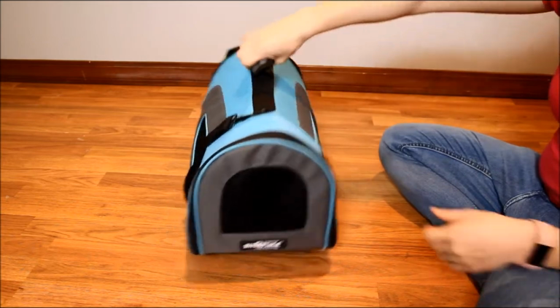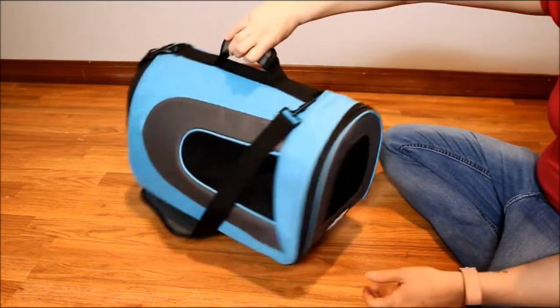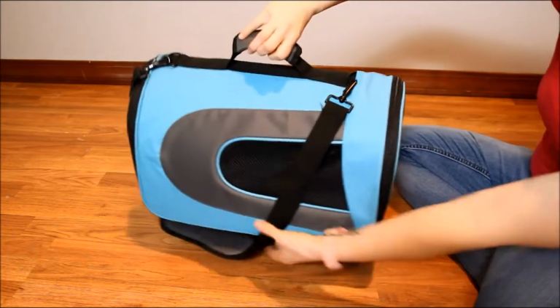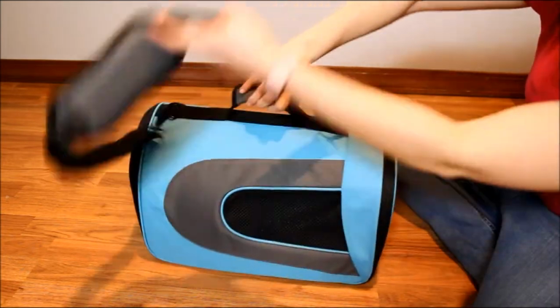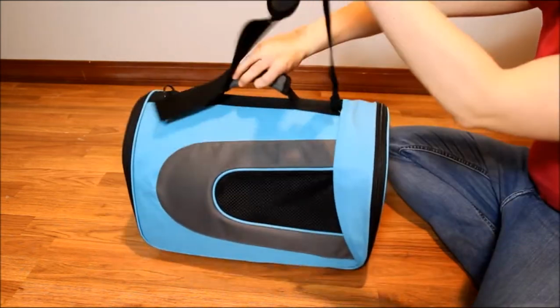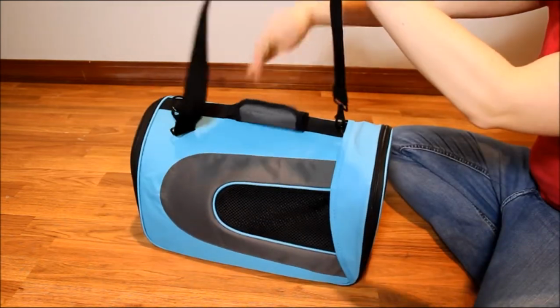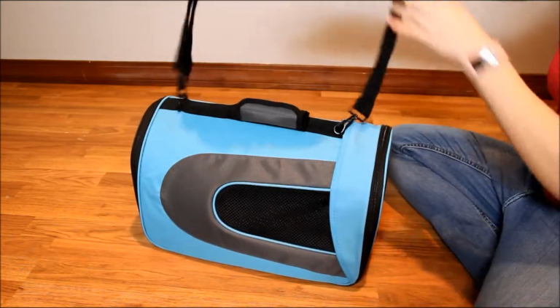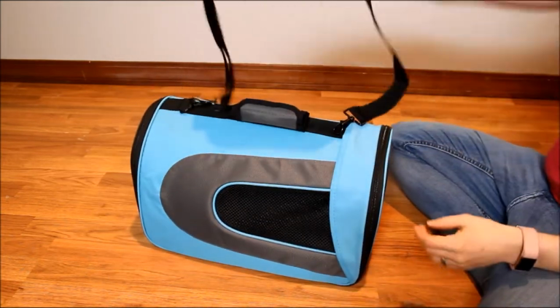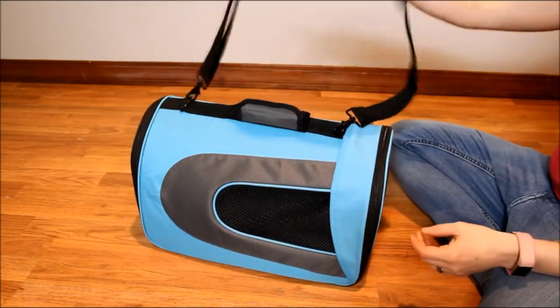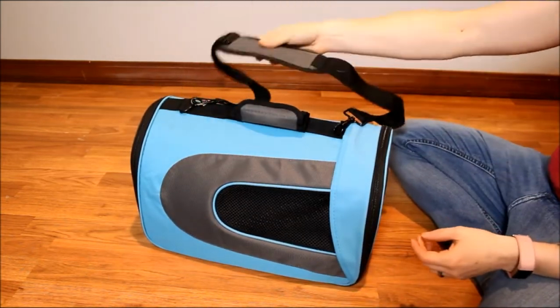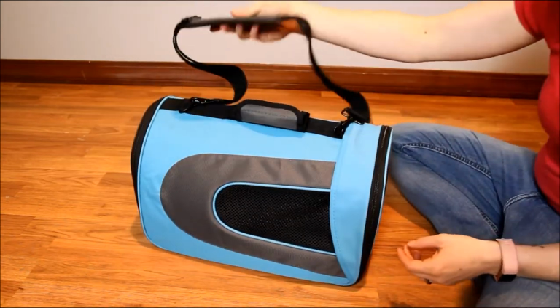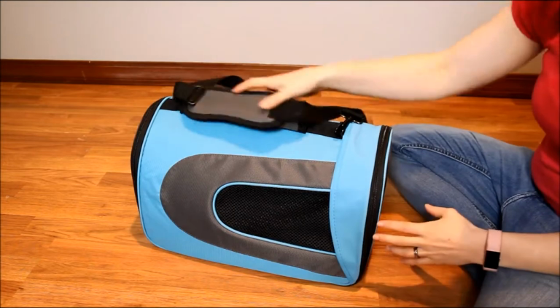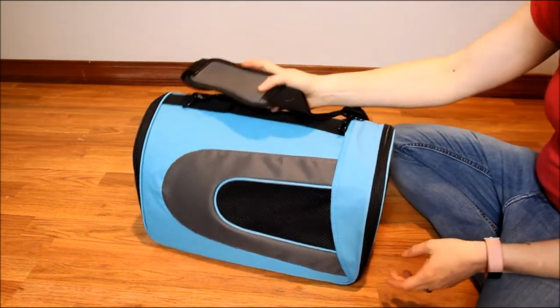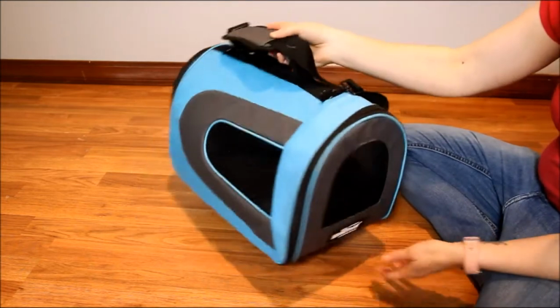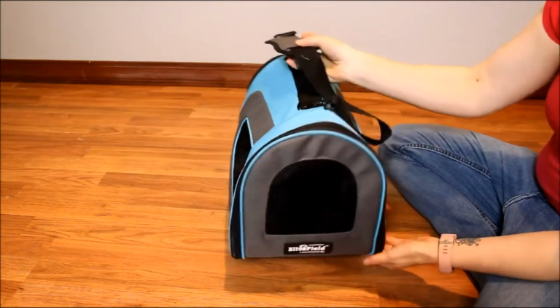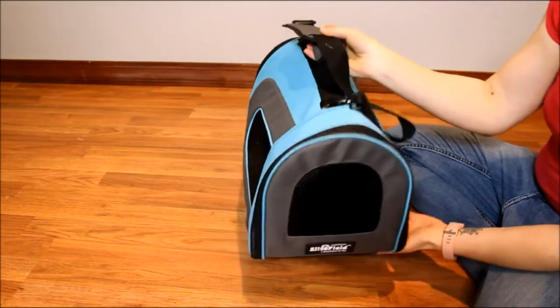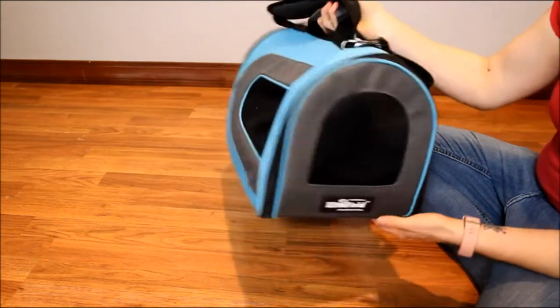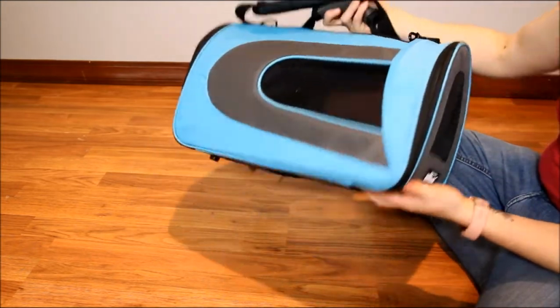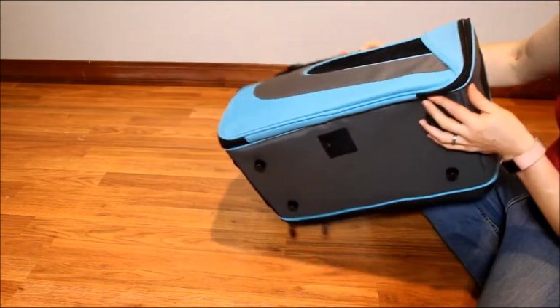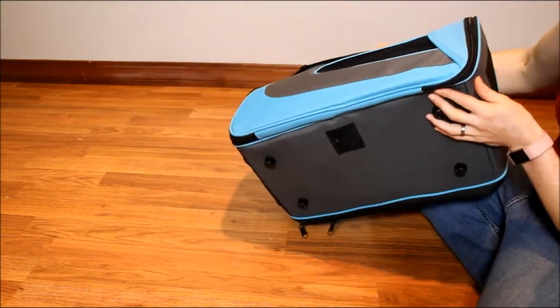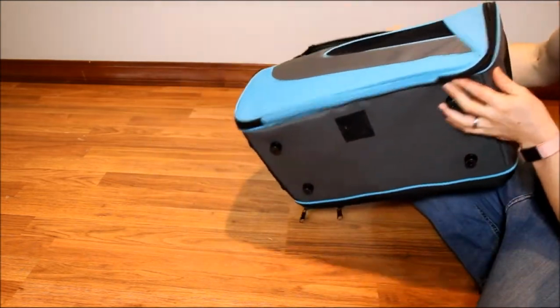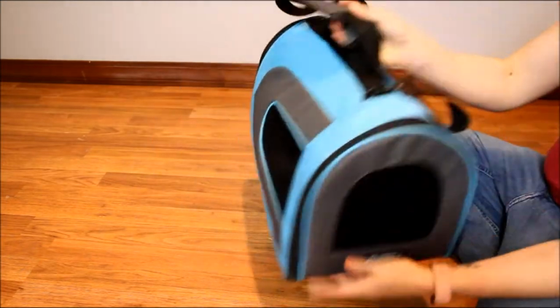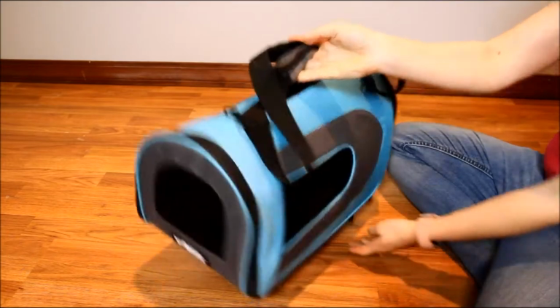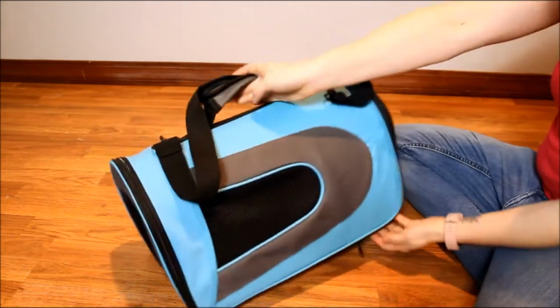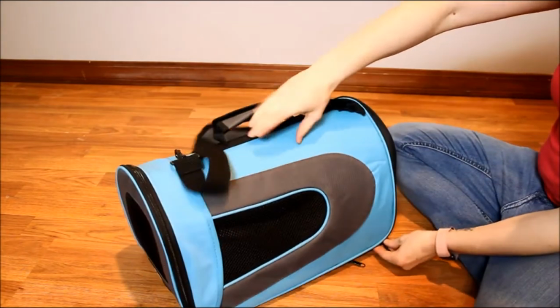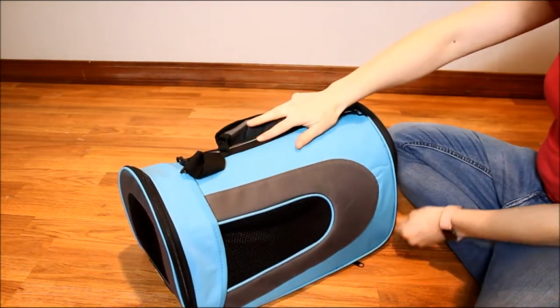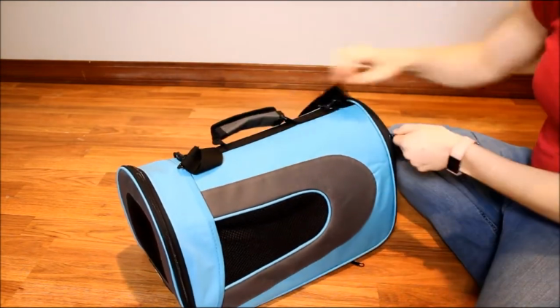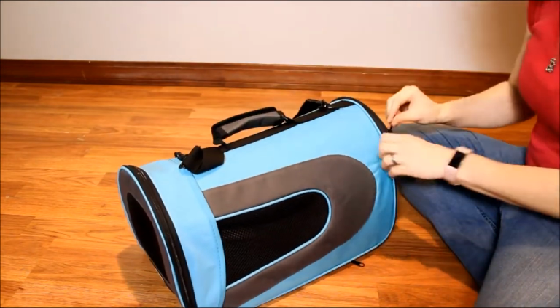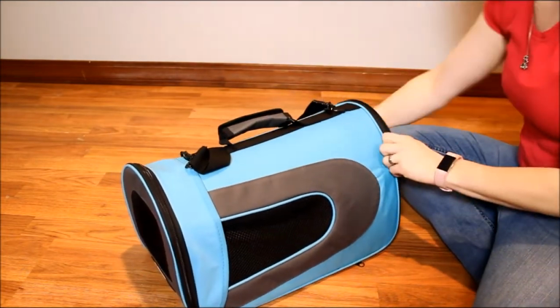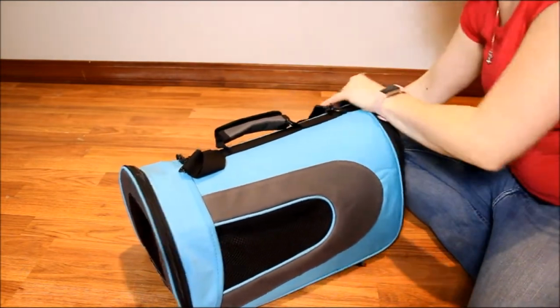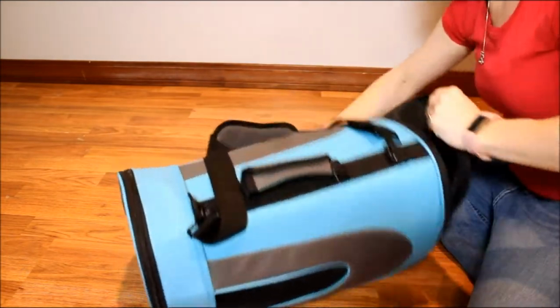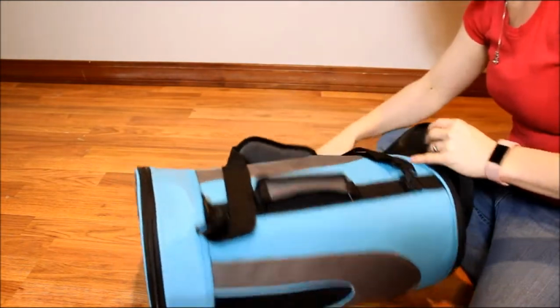This is approved for most airlines. You can see it has a handle as well as a shoulder strap, which is pretty standard with most pack carriers.